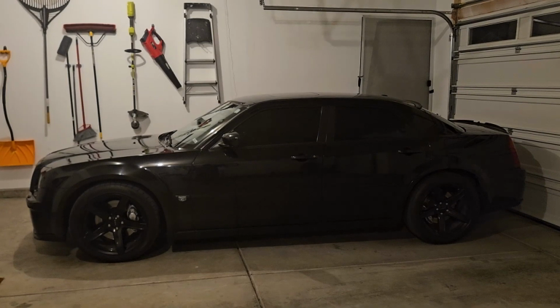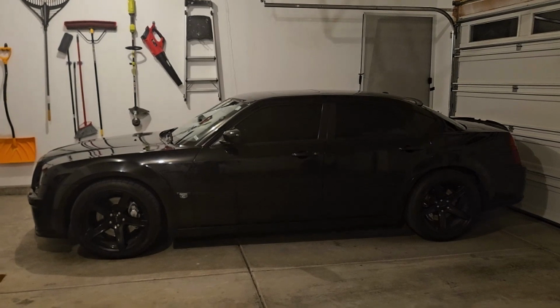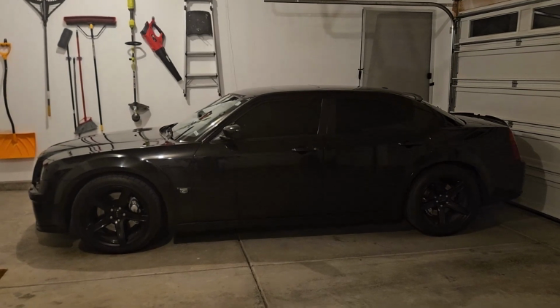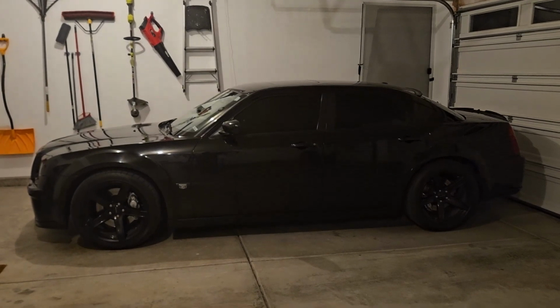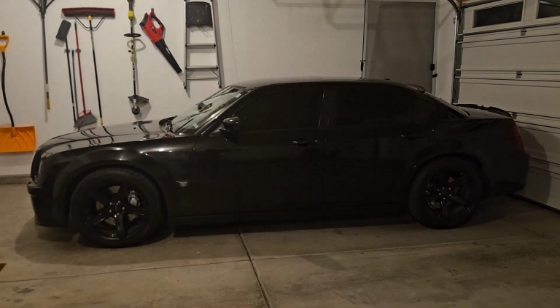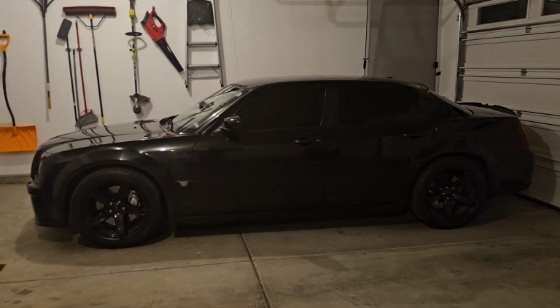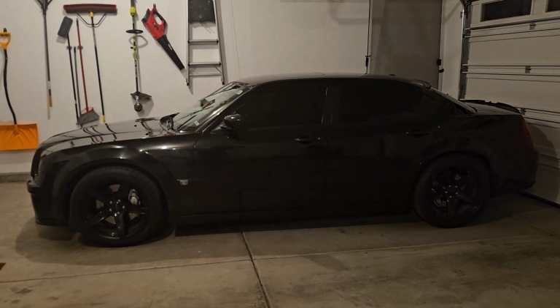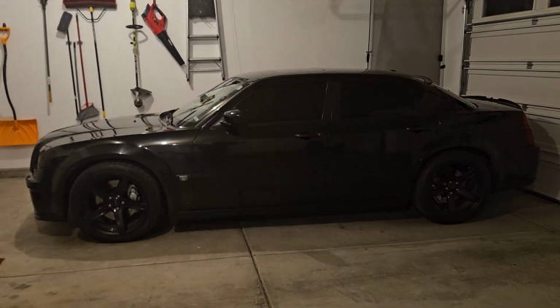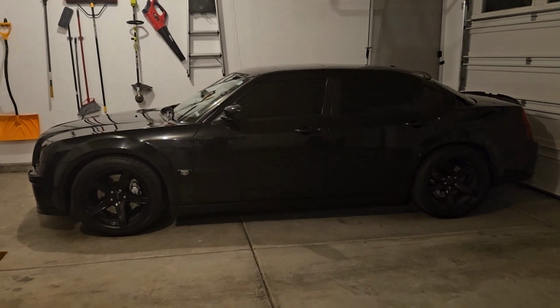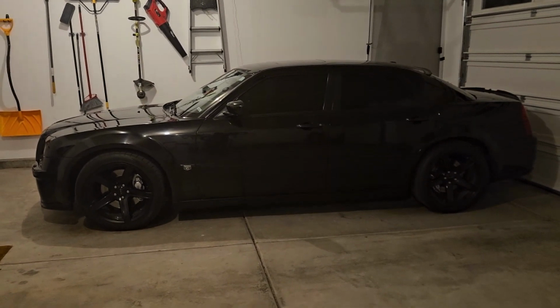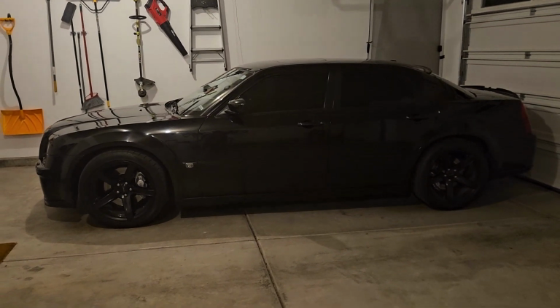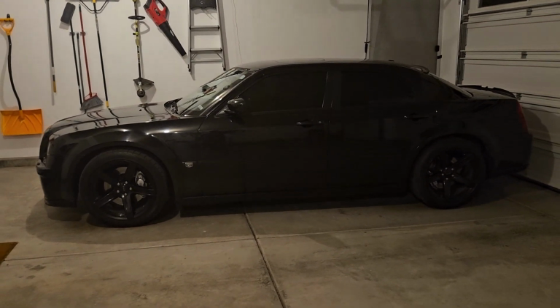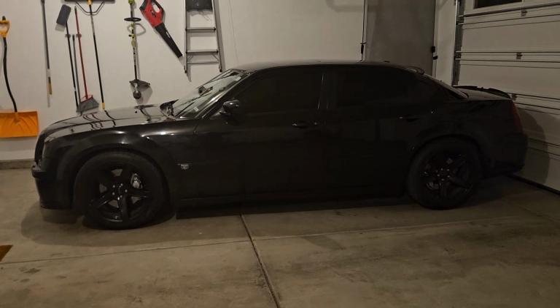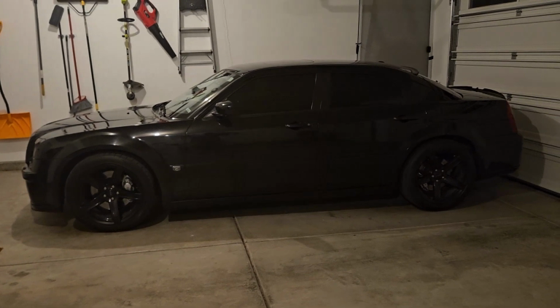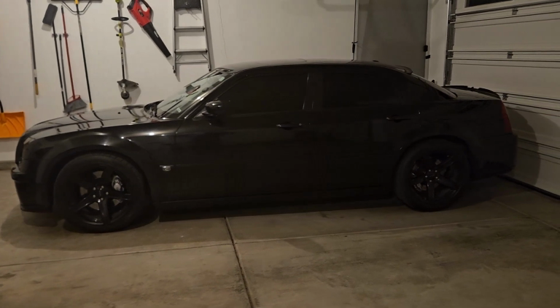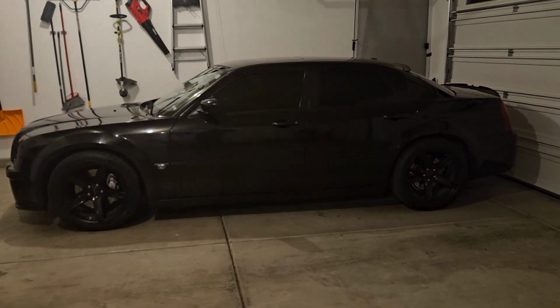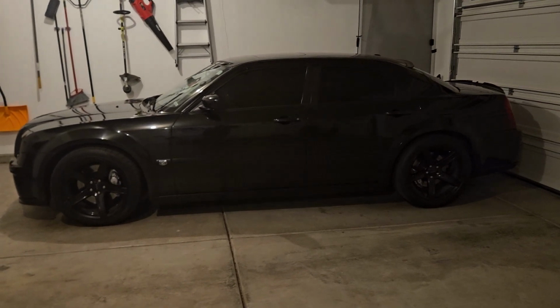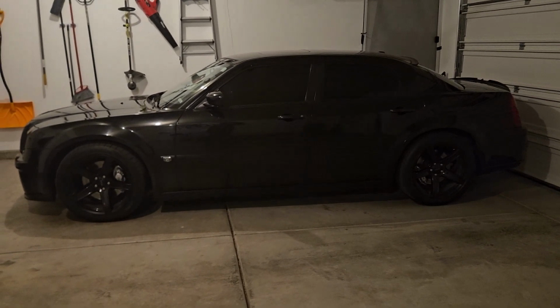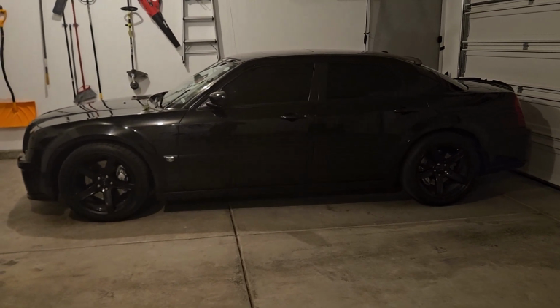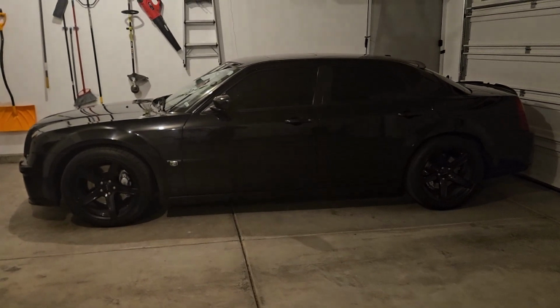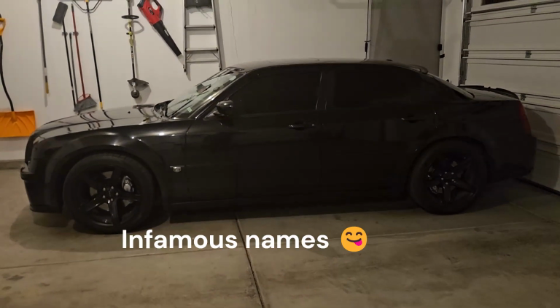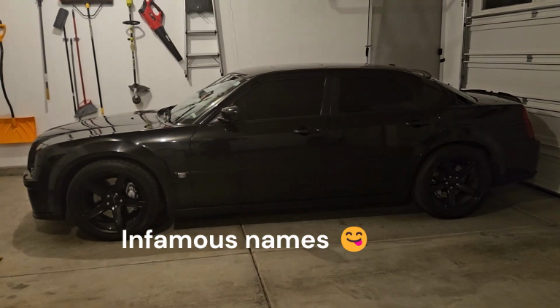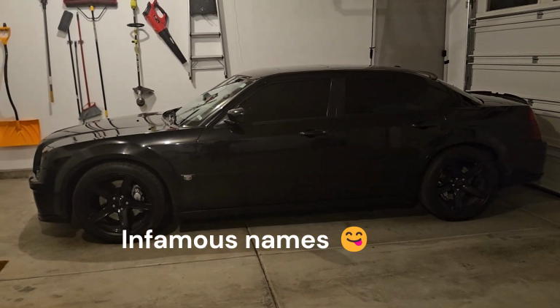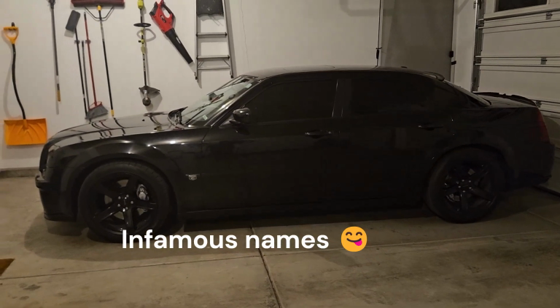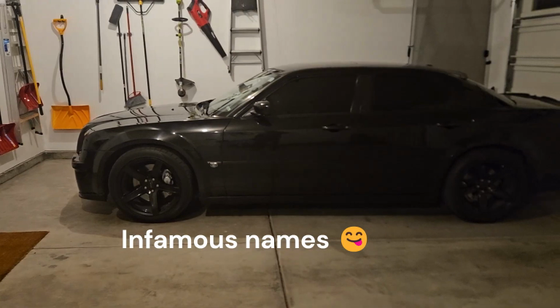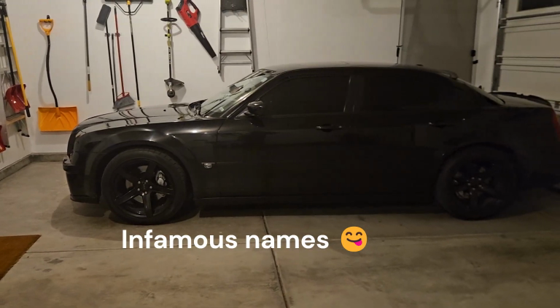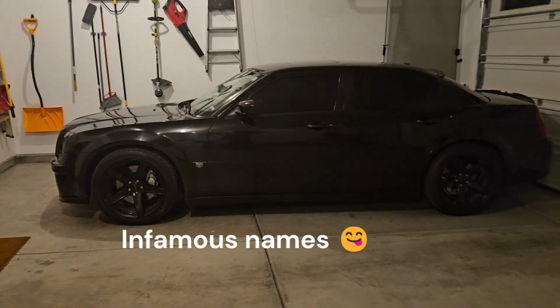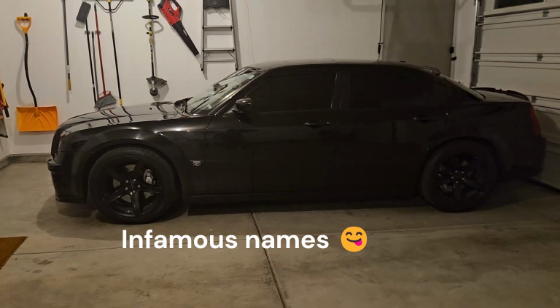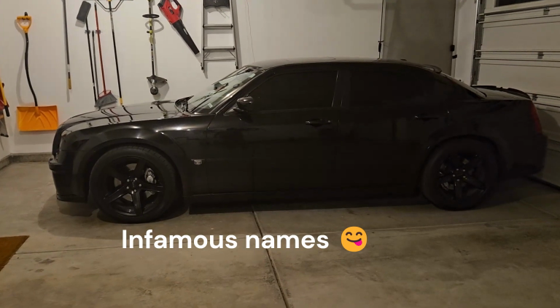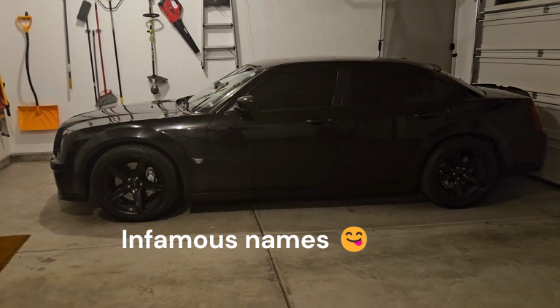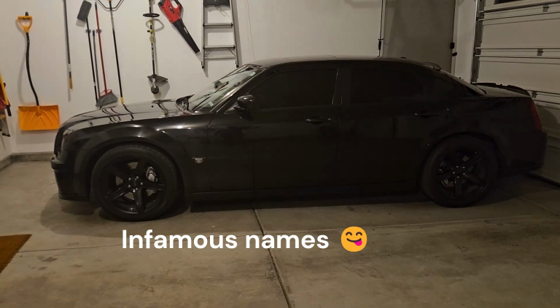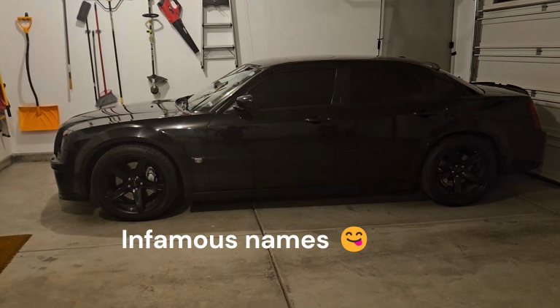Yo, yo, Mr. 300C in the place to be. The 300 is tucked away, chilling for the night. Black beast, gang member, thug car, drug dealer car.